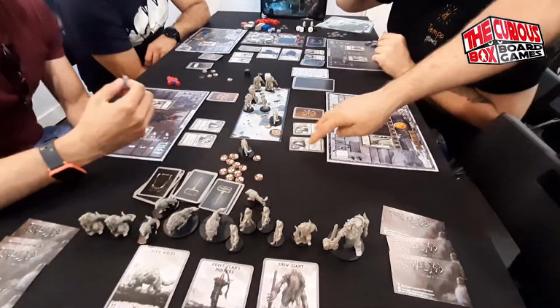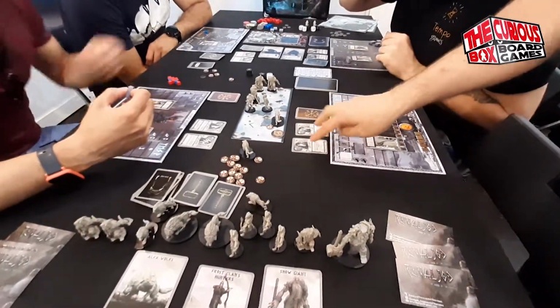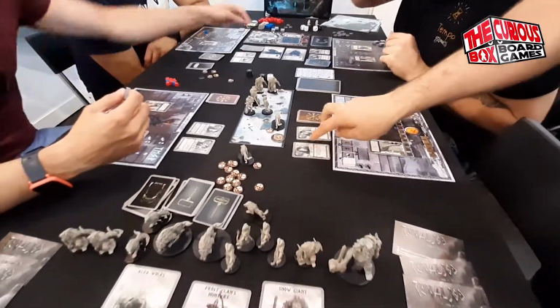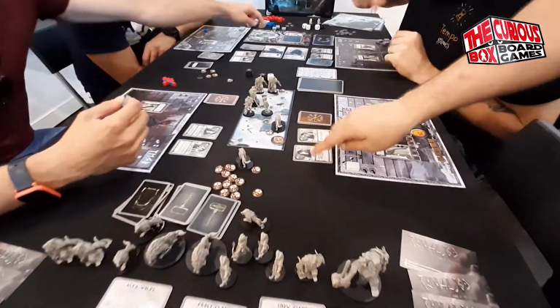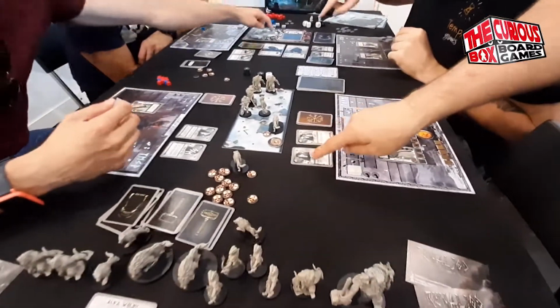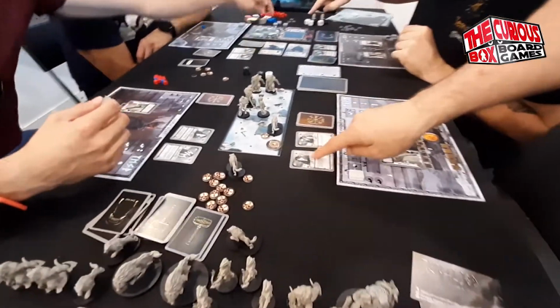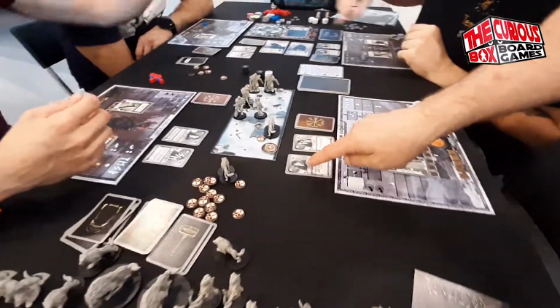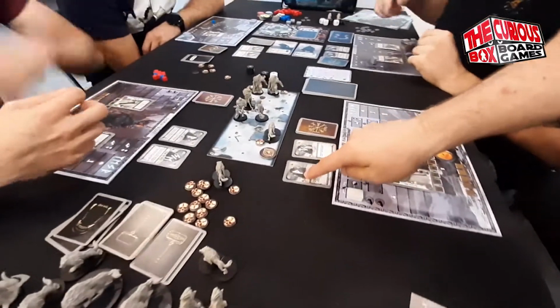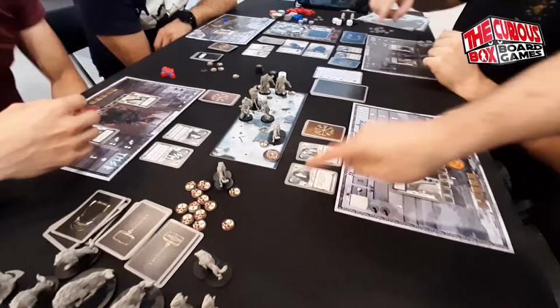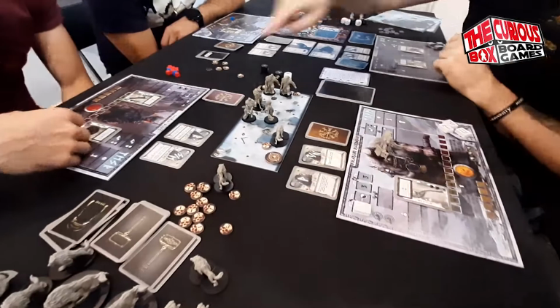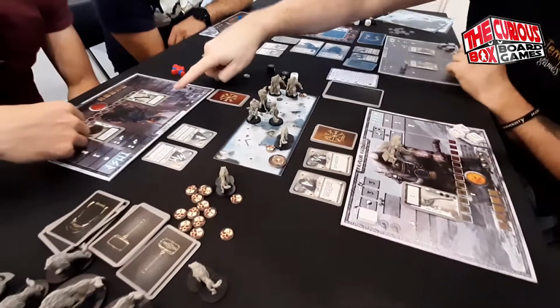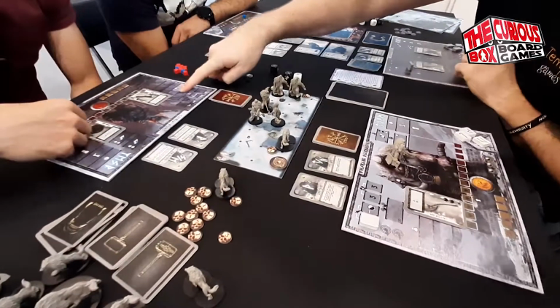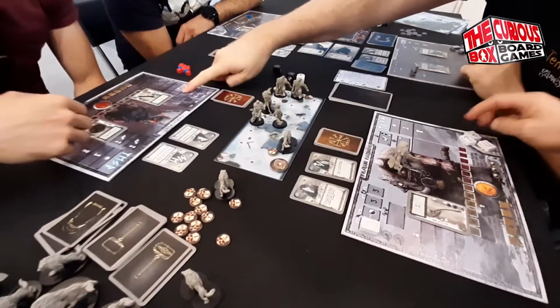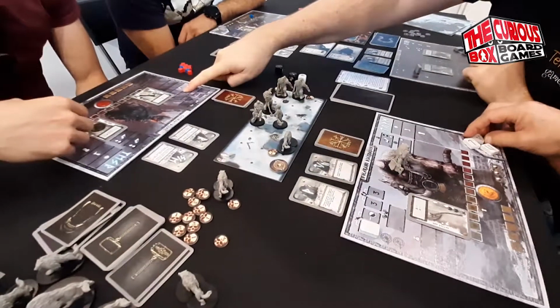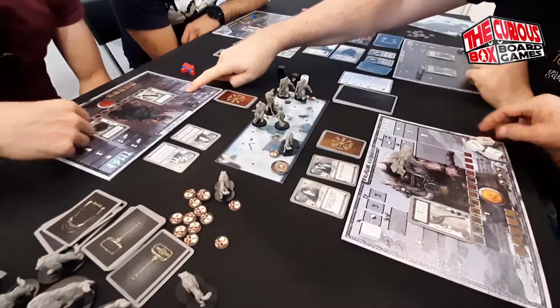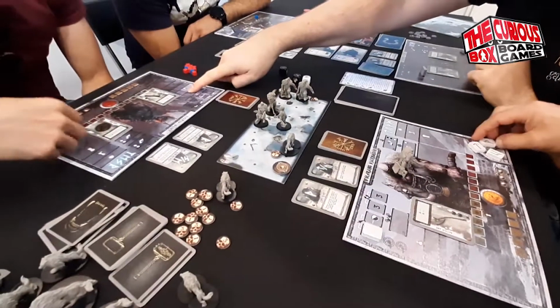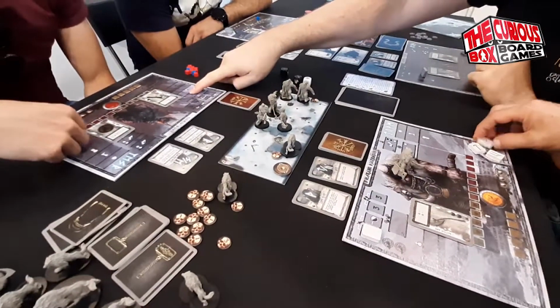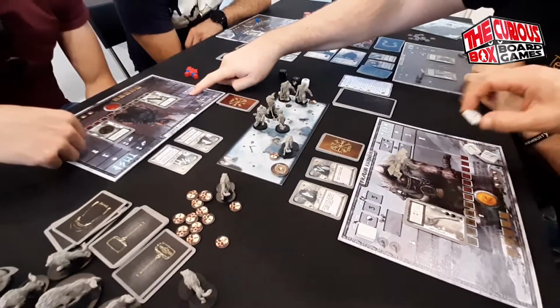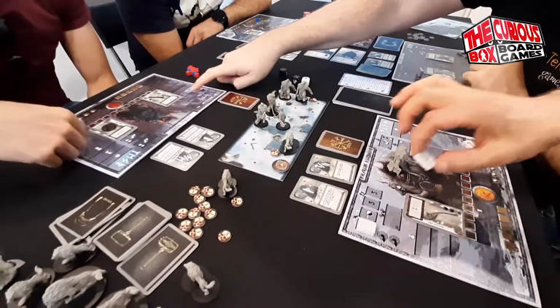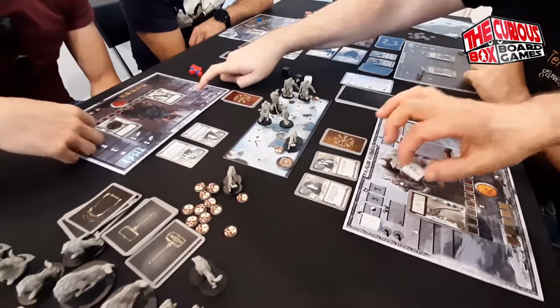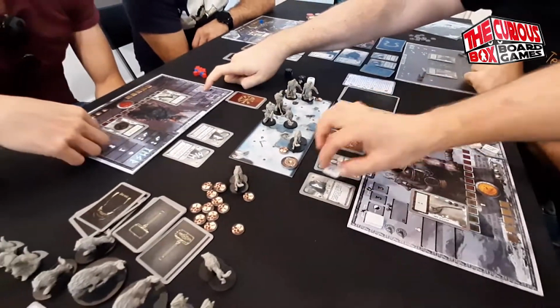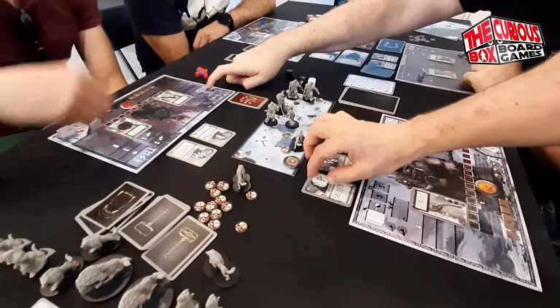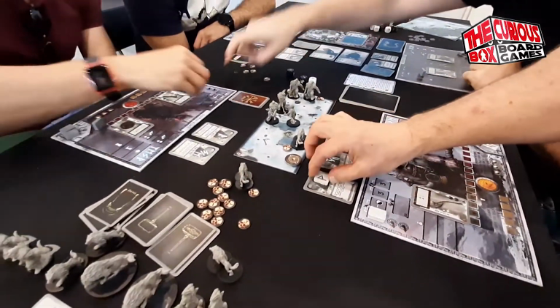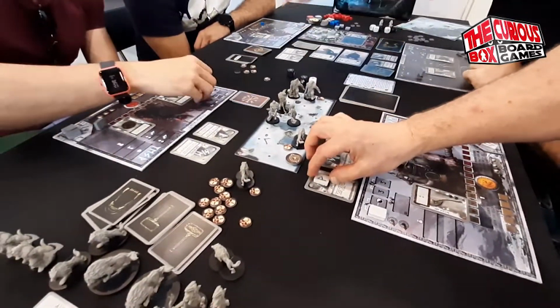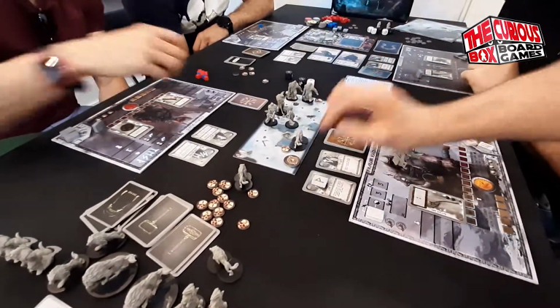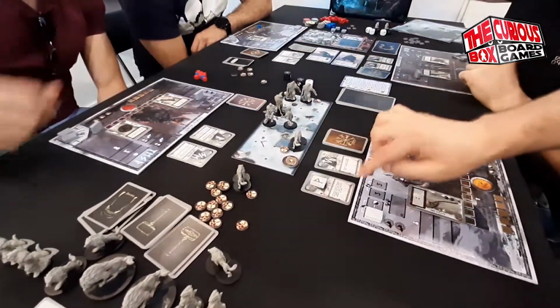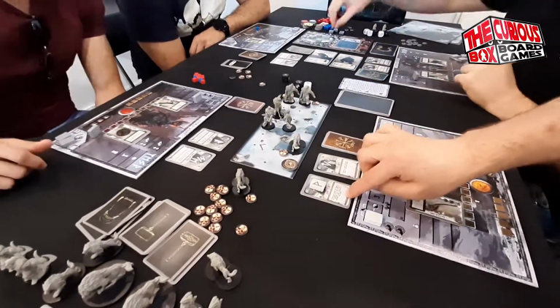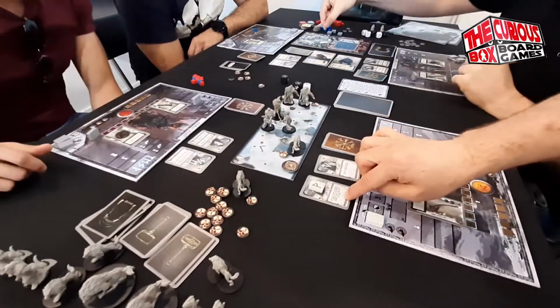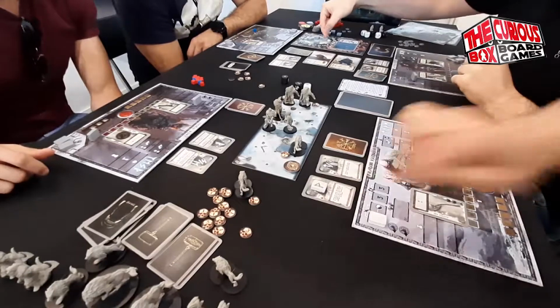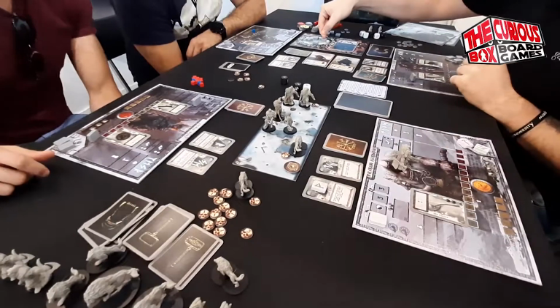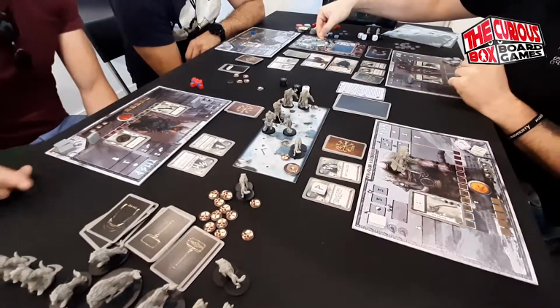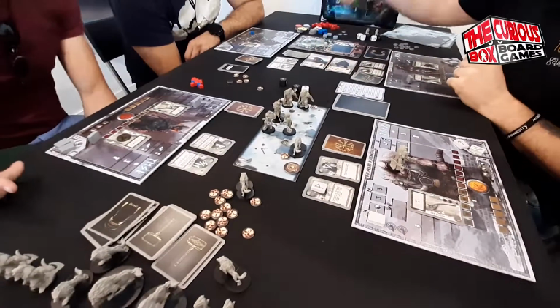If you want to use any of the abilities, you can place it face up over there and you do the action.